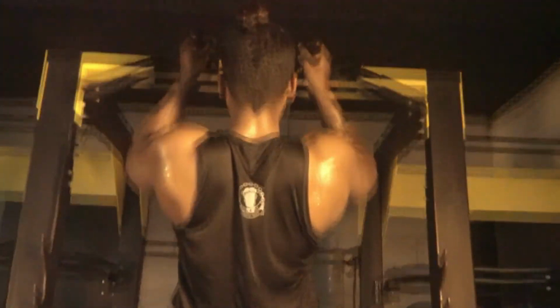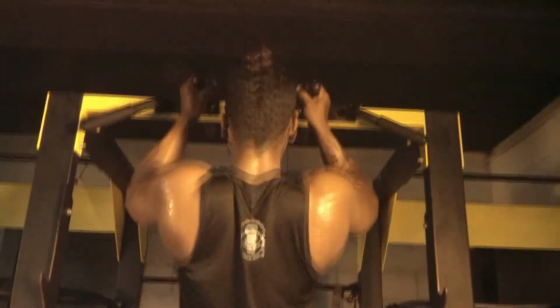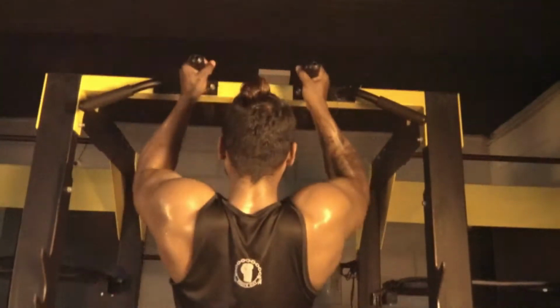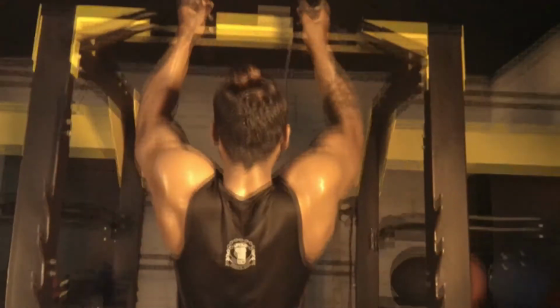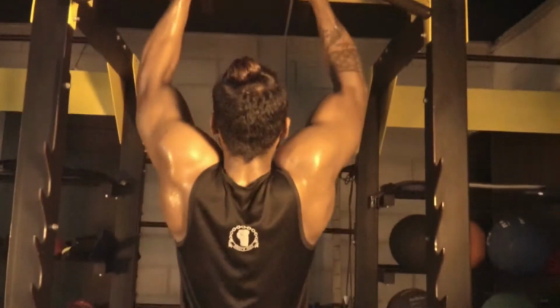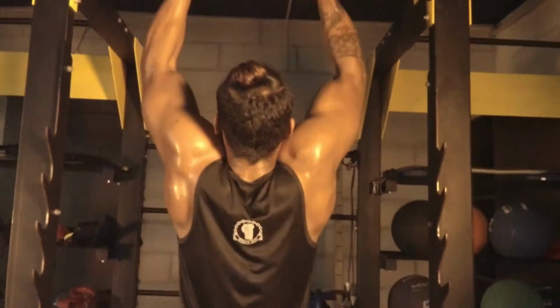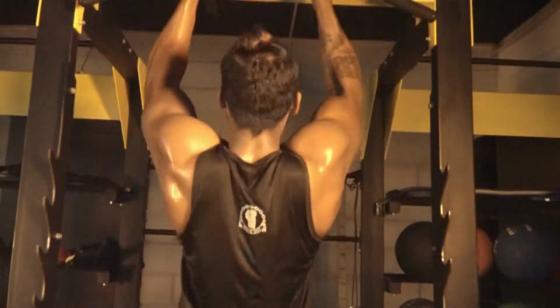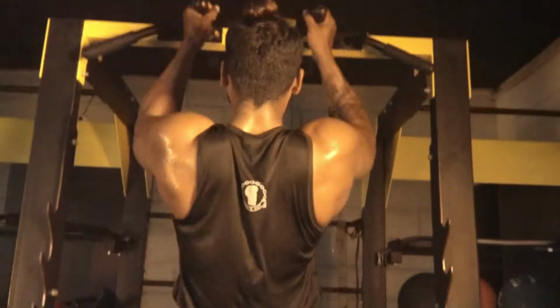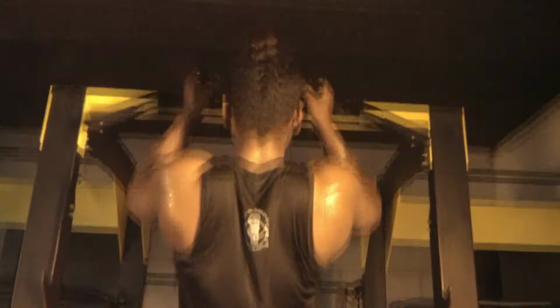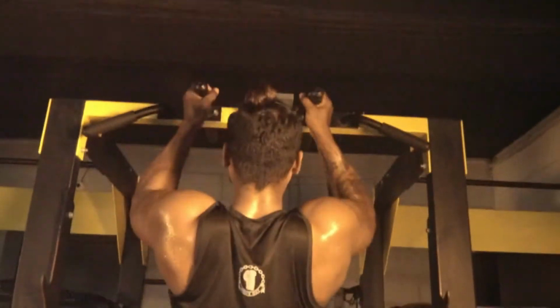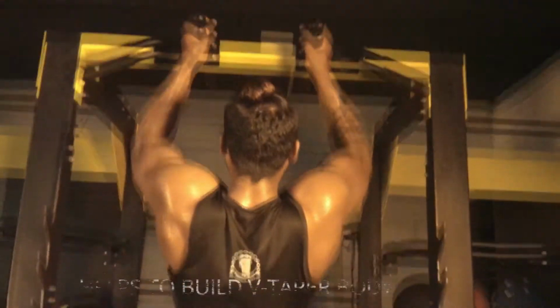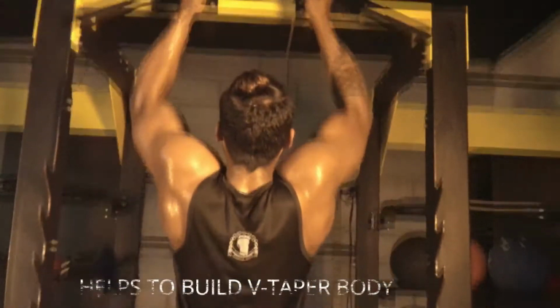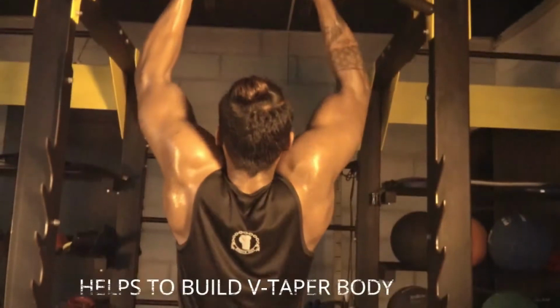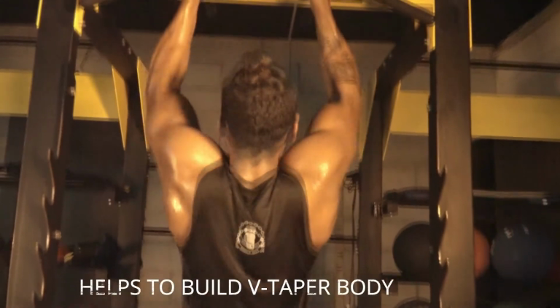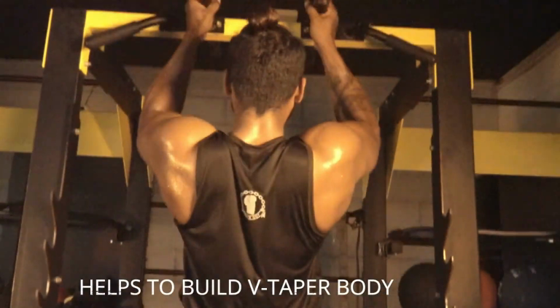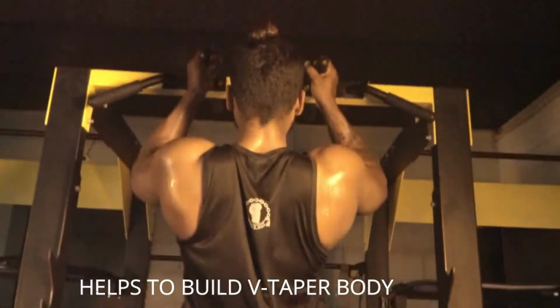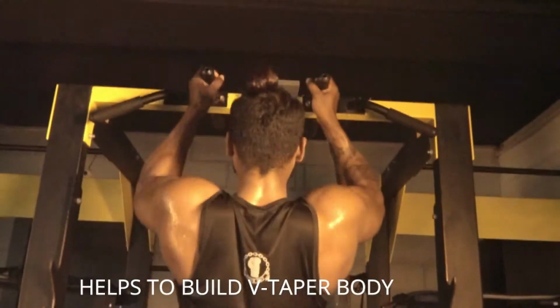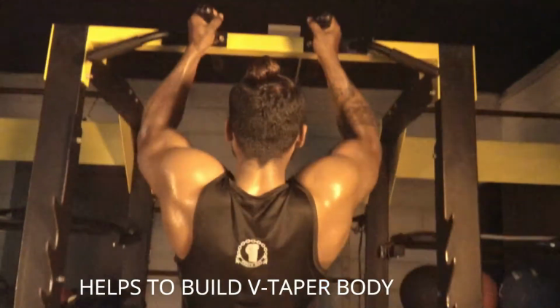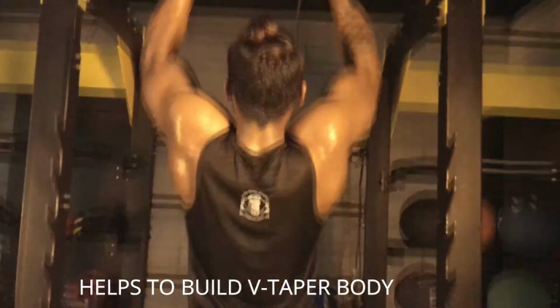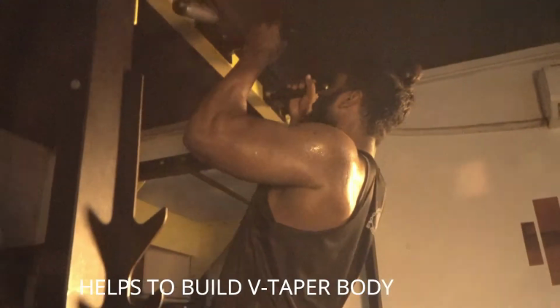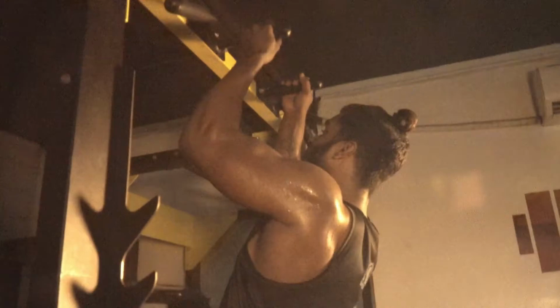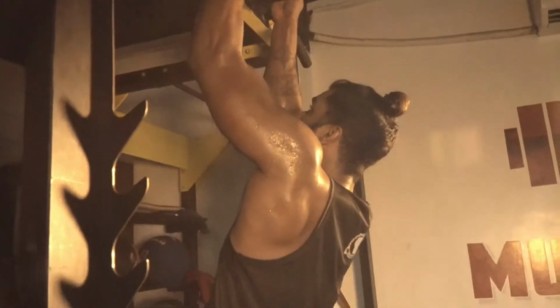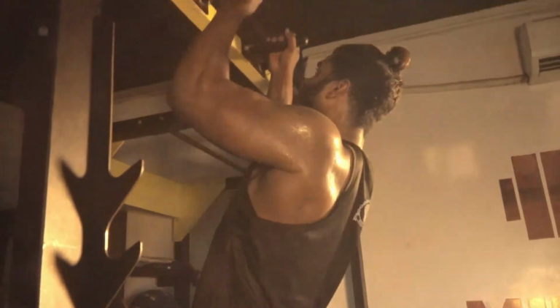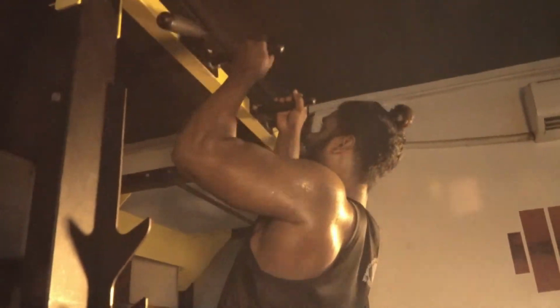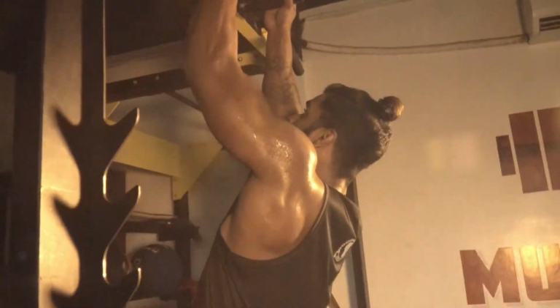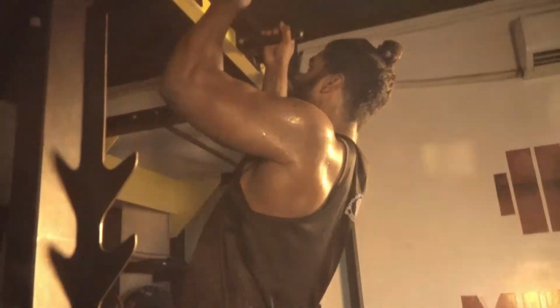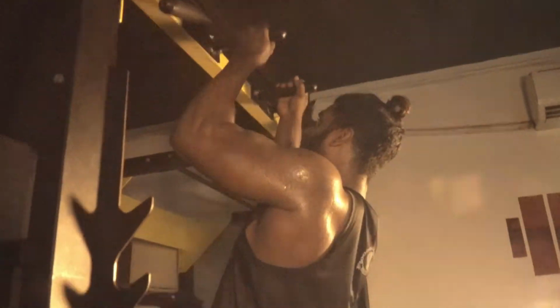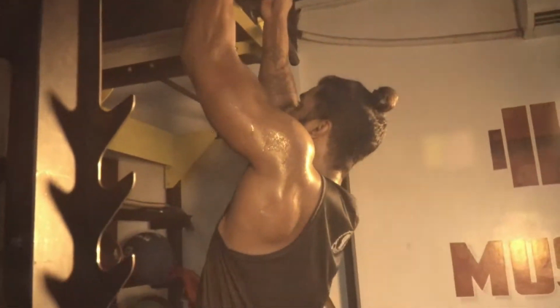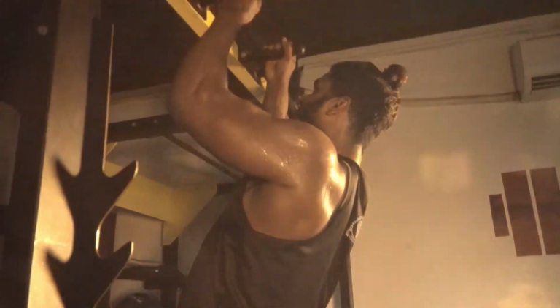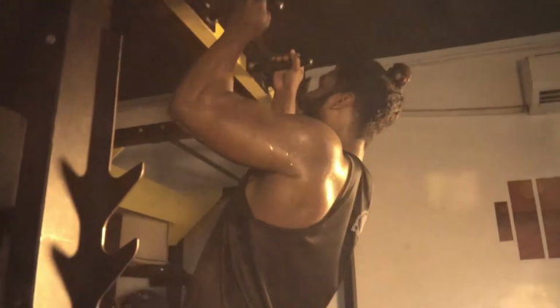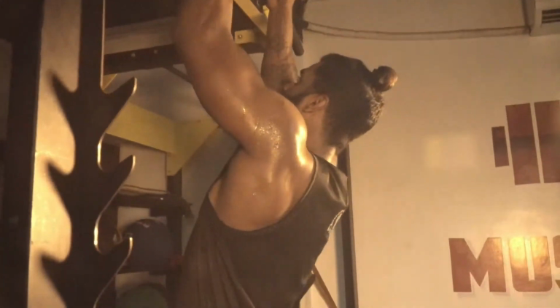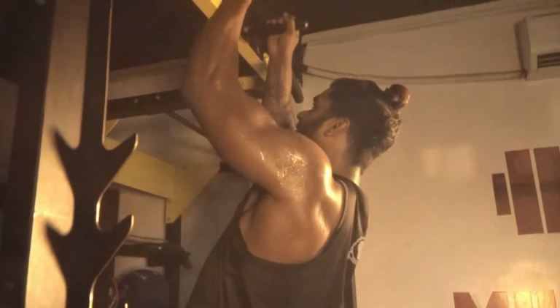It will also engage your lower lats and teres minor. If you are looking for a V-taper body, close grip lat pull-down will help you most. And when you do close grip lat pull-down, it will effectively work on your biceps brachii.